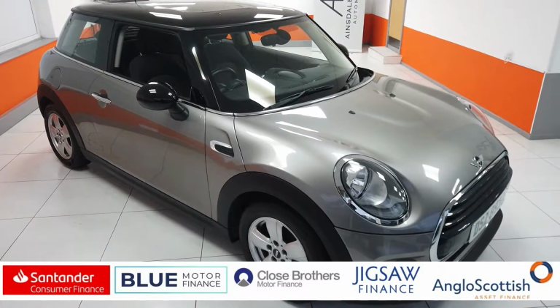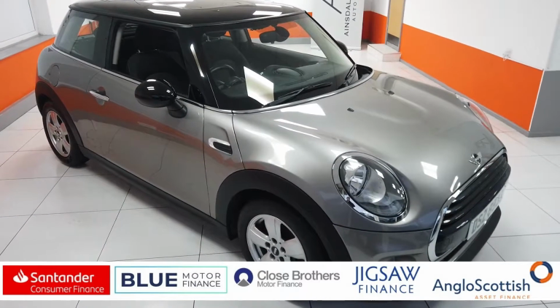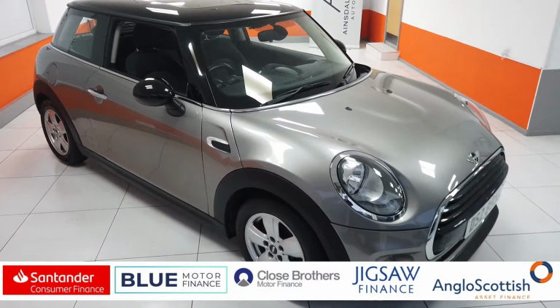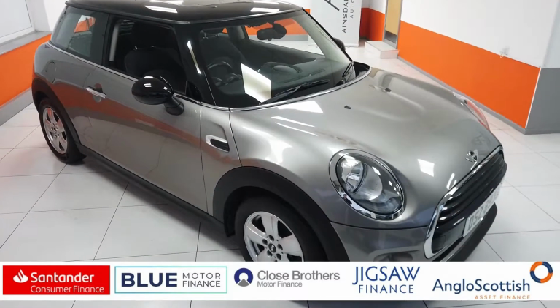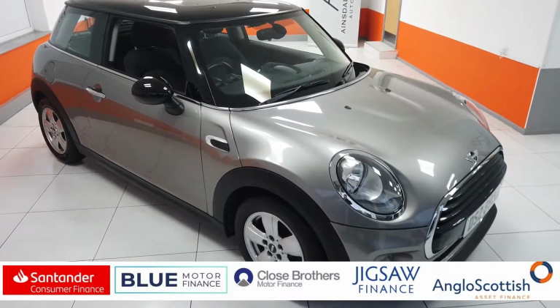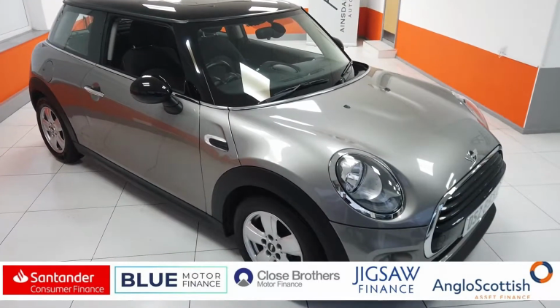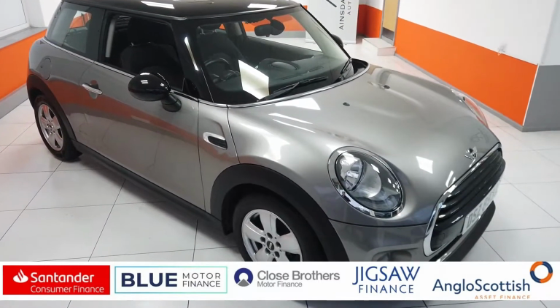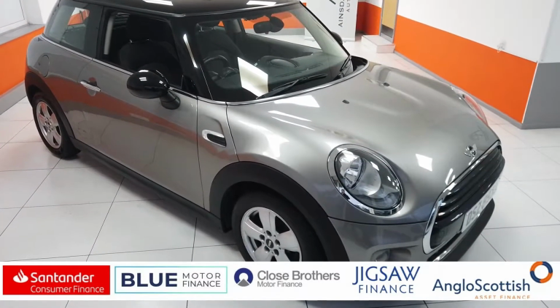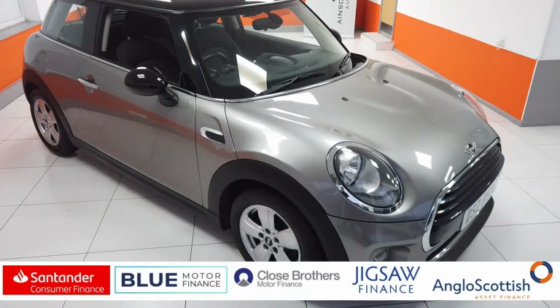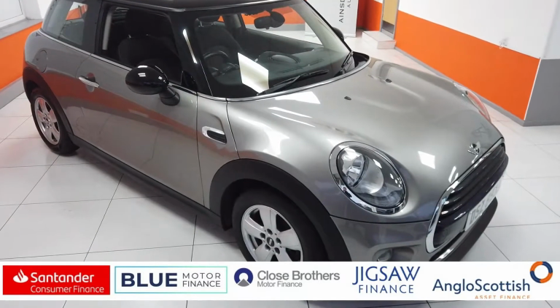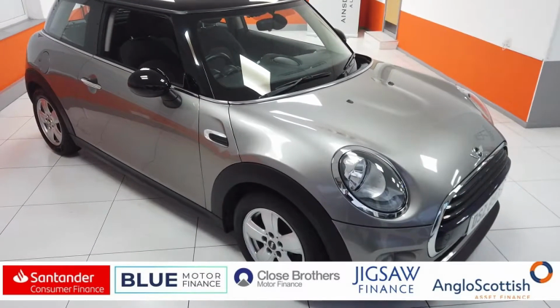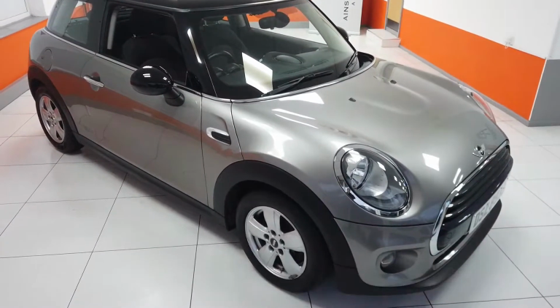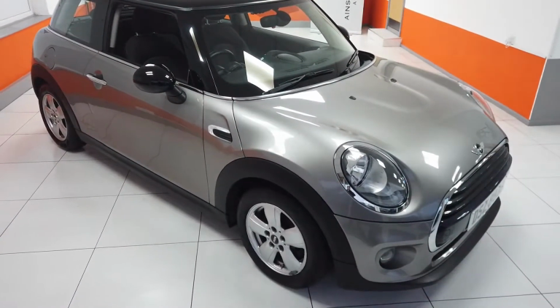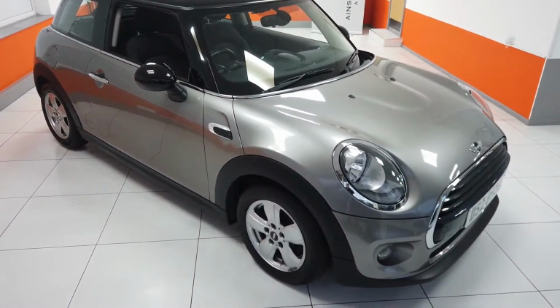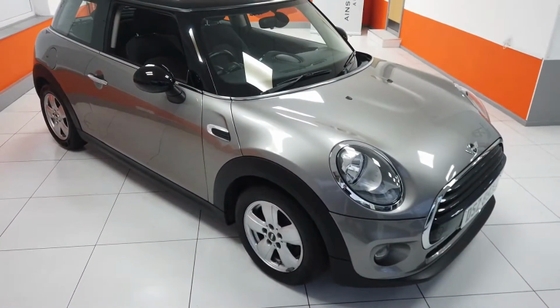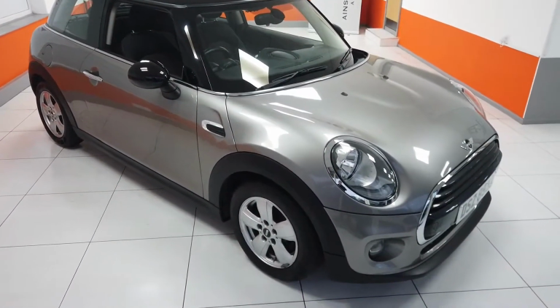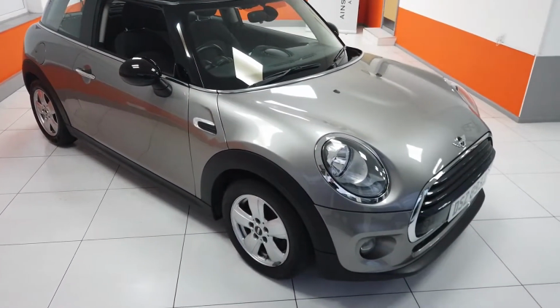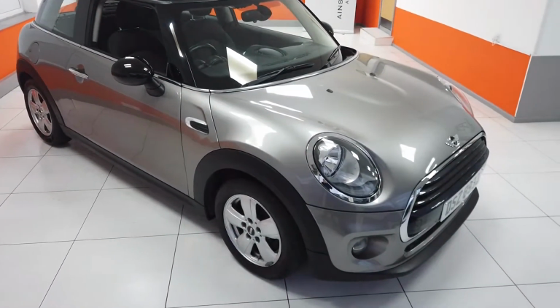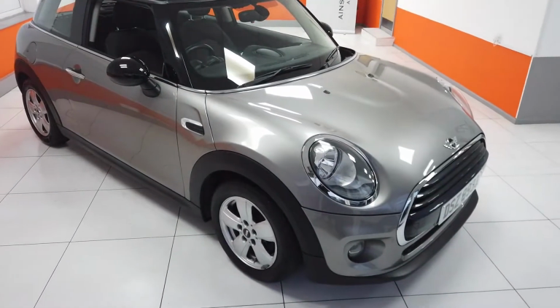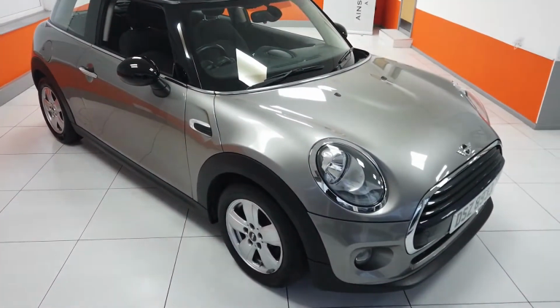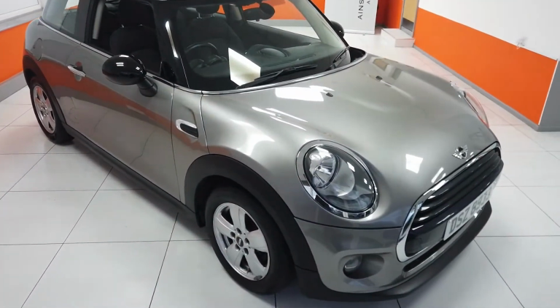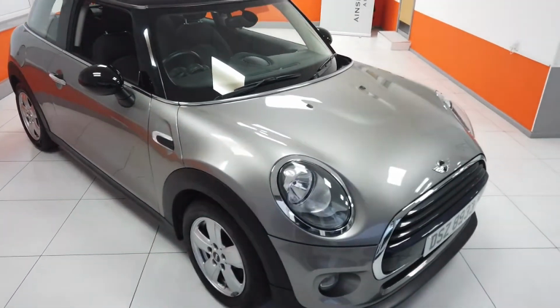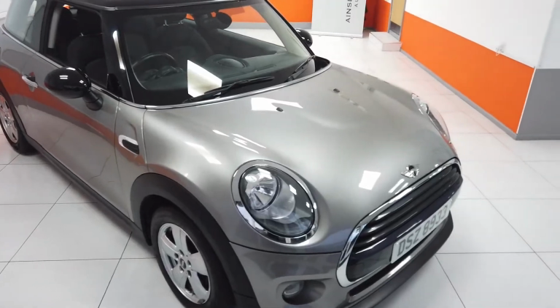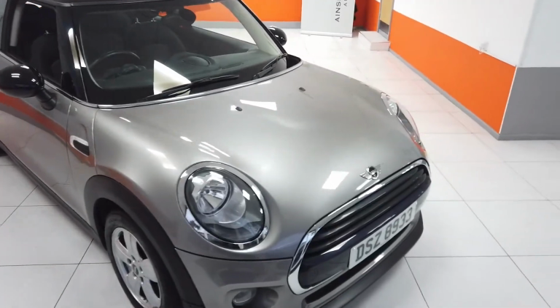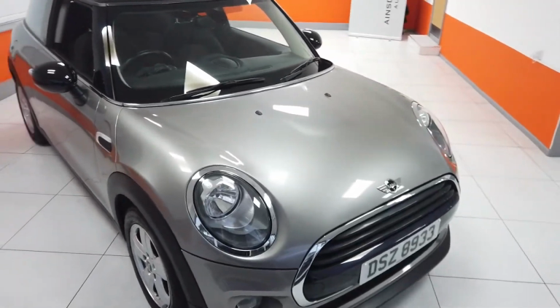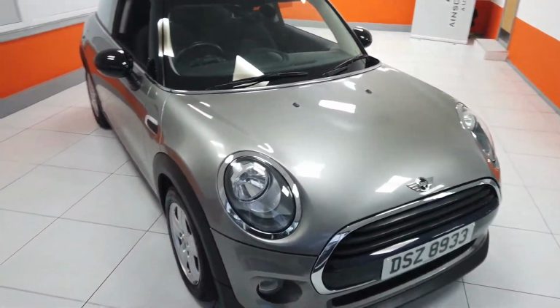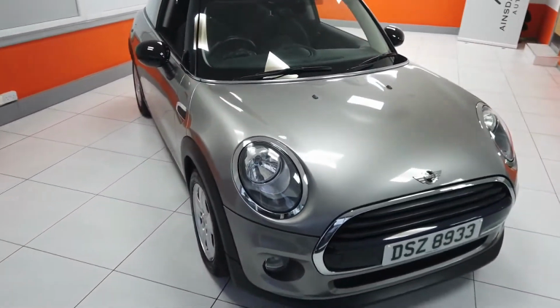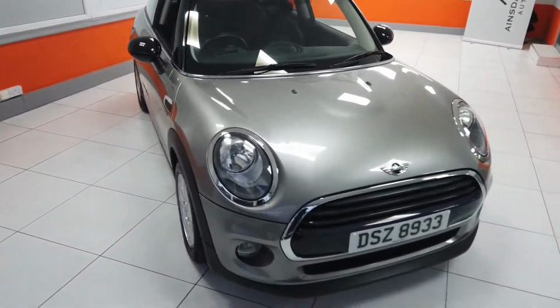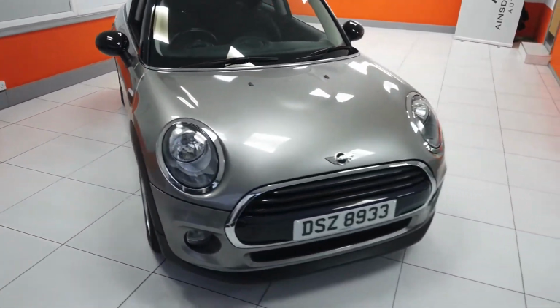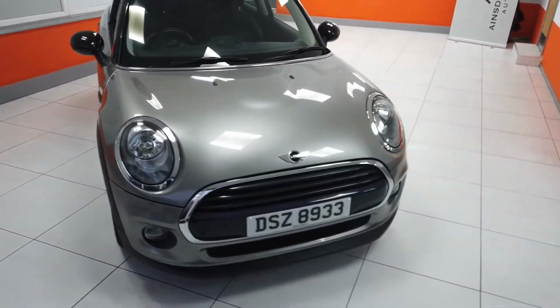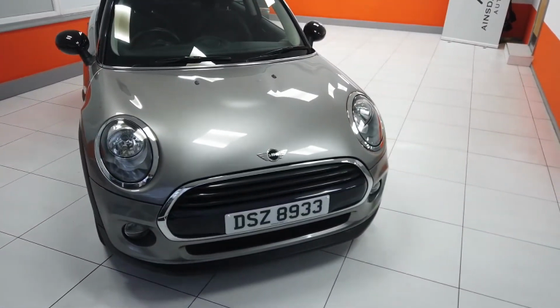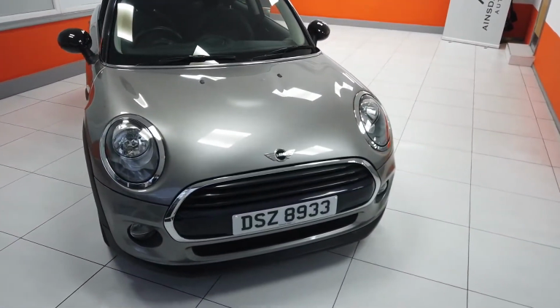Hello, my name is Max from Ainsdale Prestige Automotive and I've got a video today for you of this Mini Cooper. It is a 2016 car and it has done just 32,700 miles, so good miles.